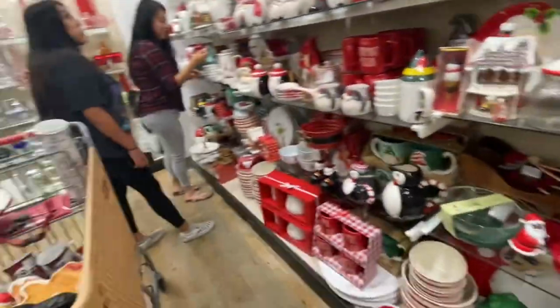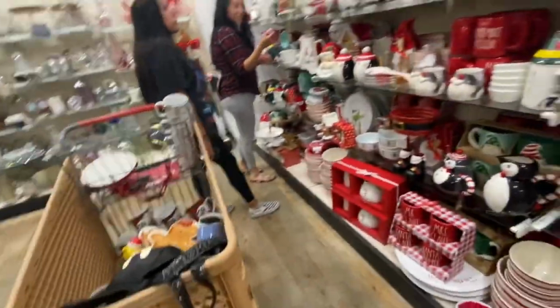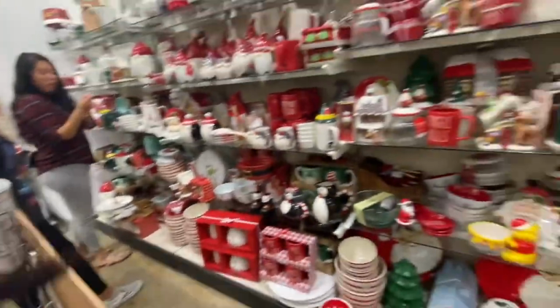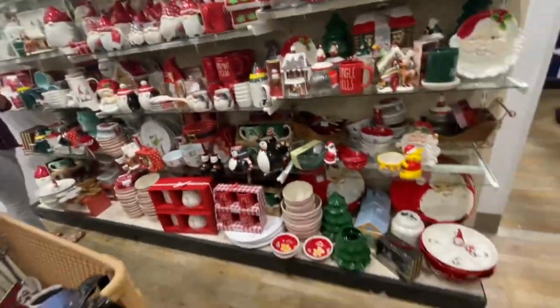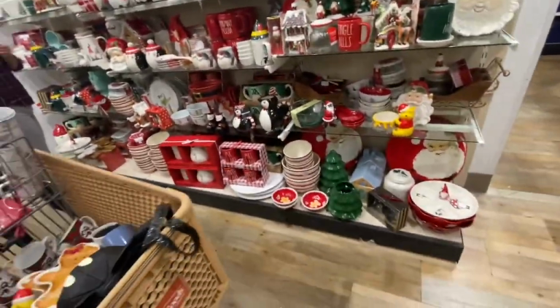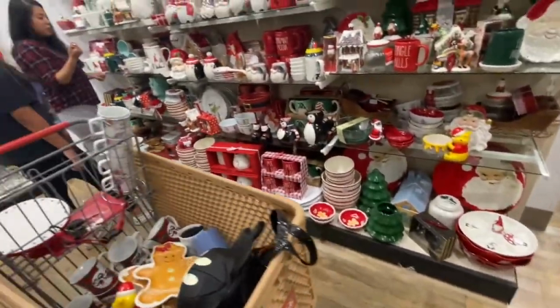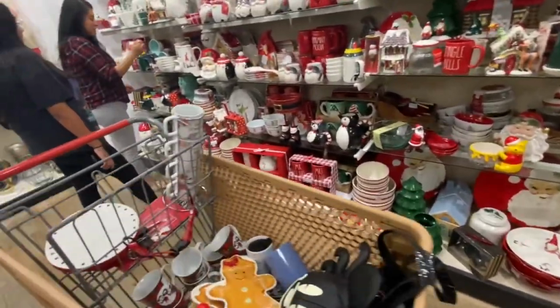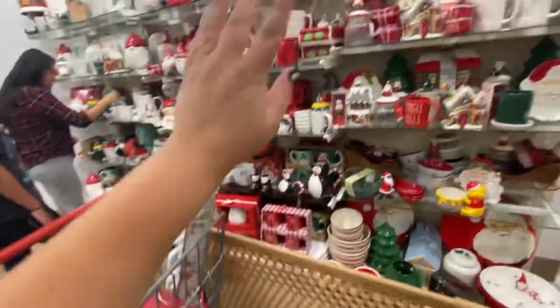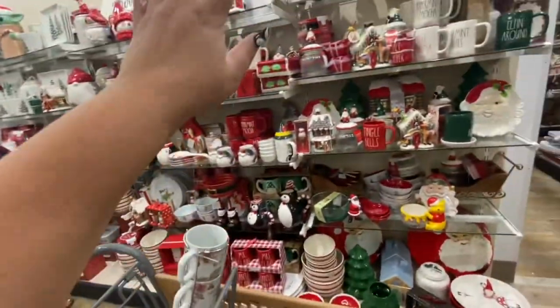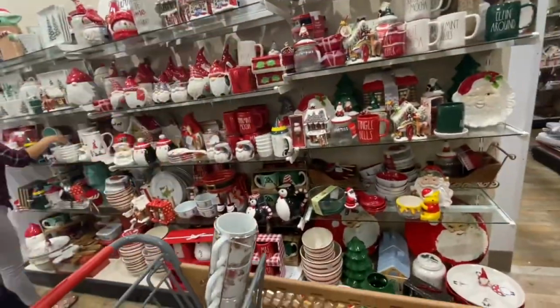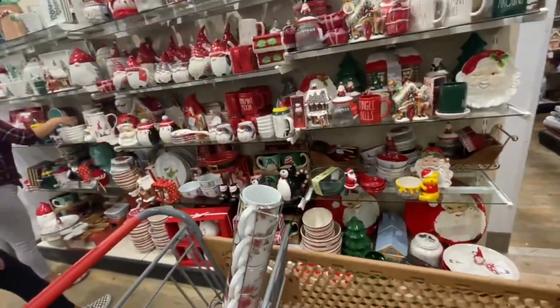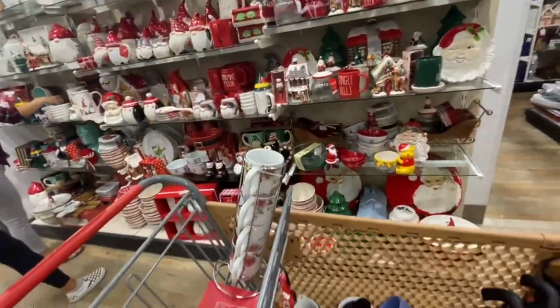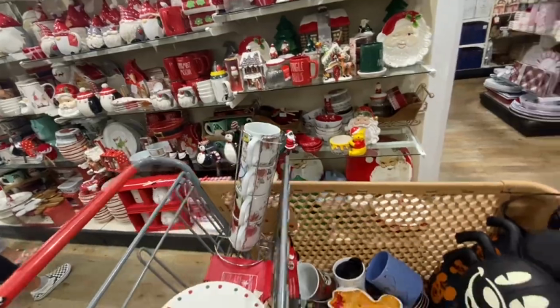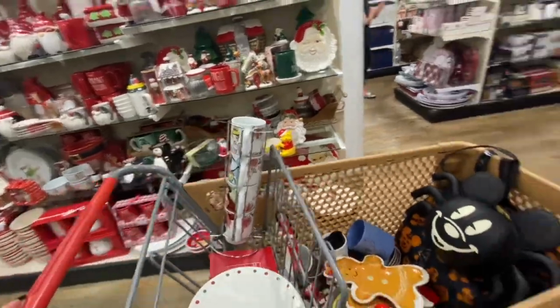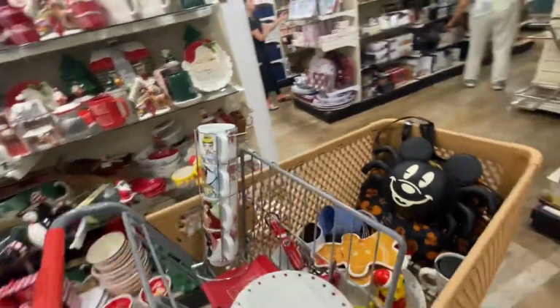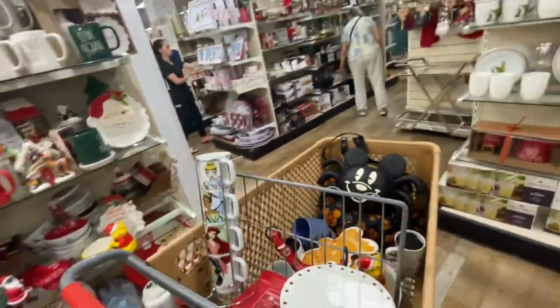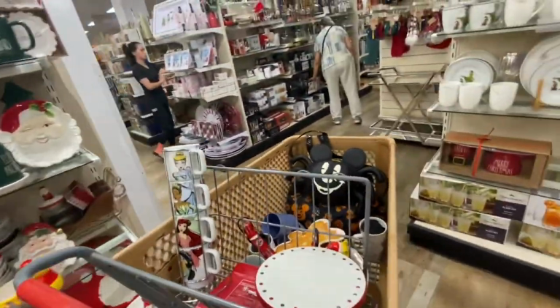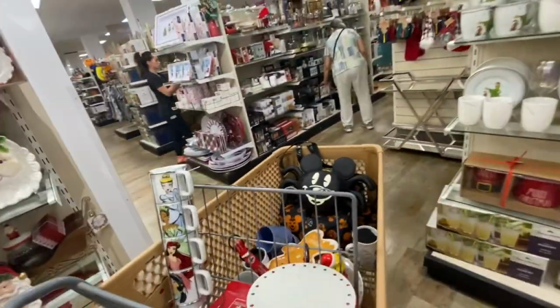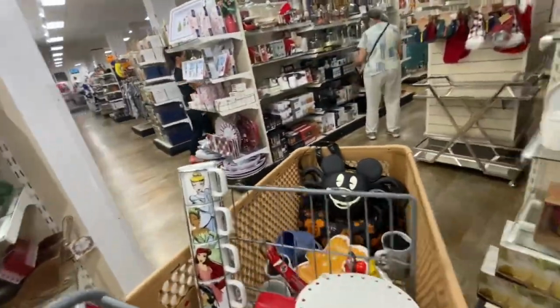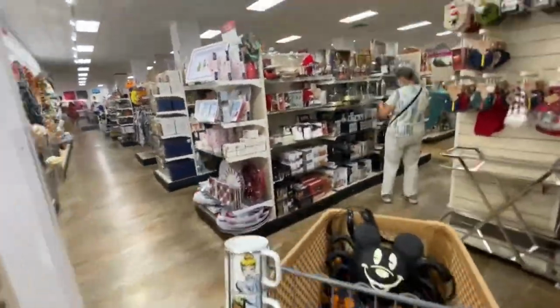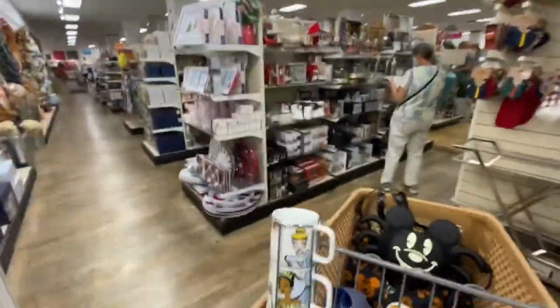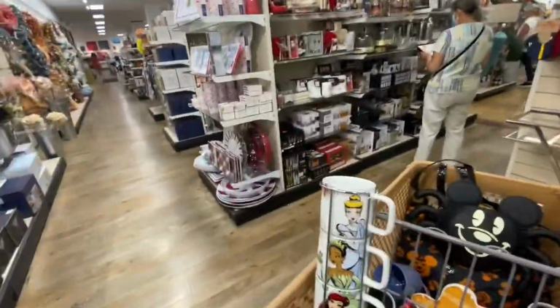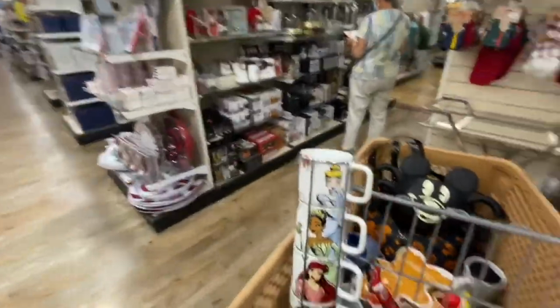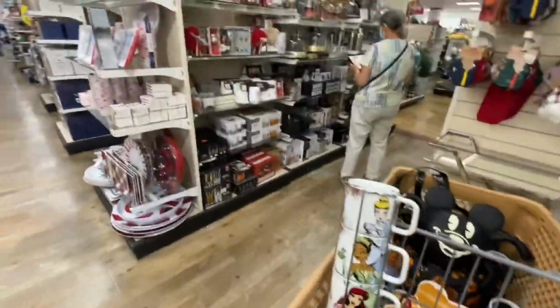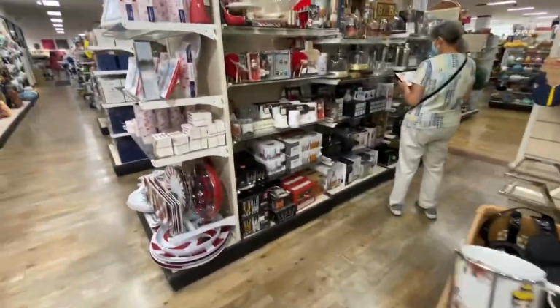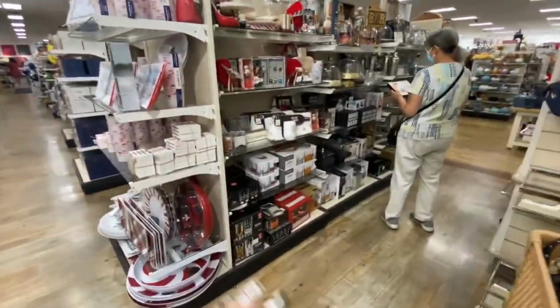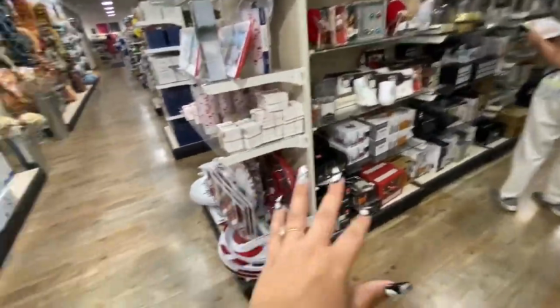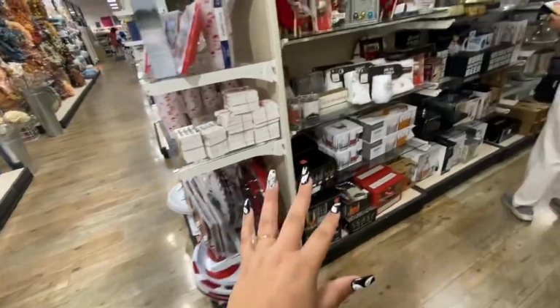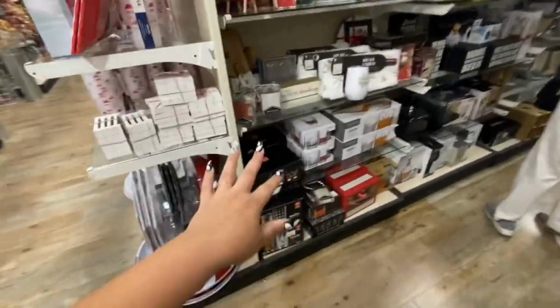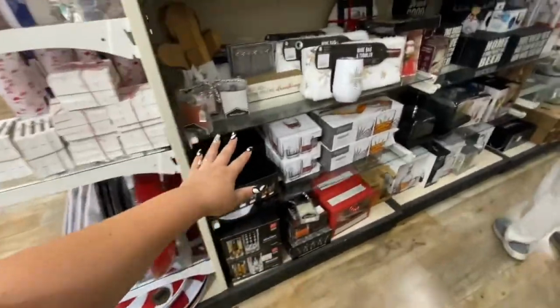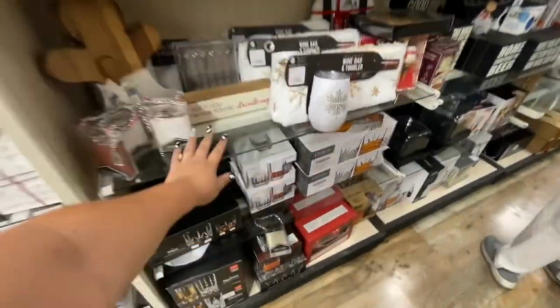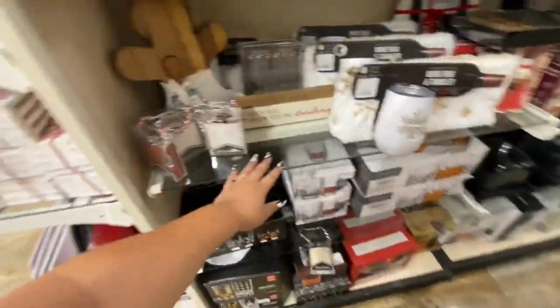Over here I found all the Disney mugs — they were there — and then the plates were over here. This is where I found the Disney plates — right here.